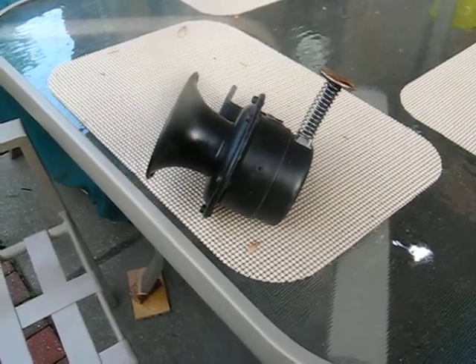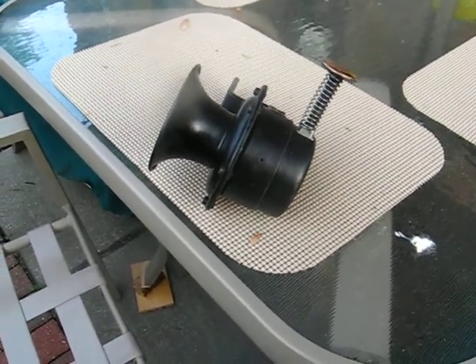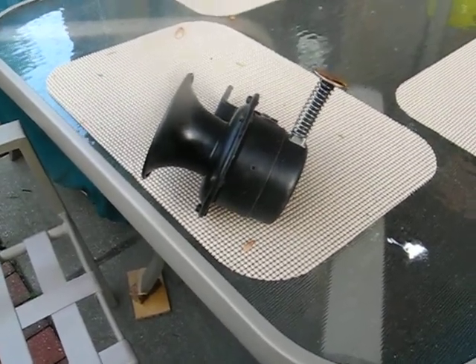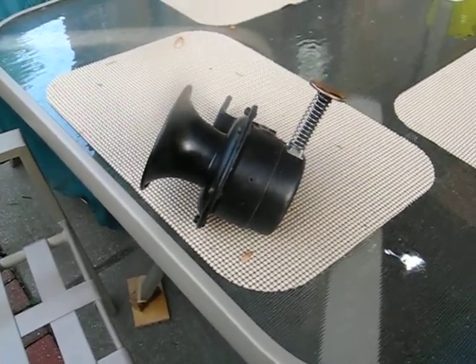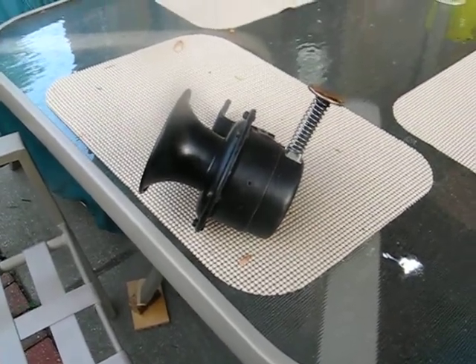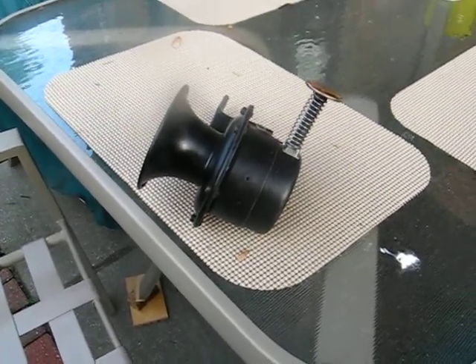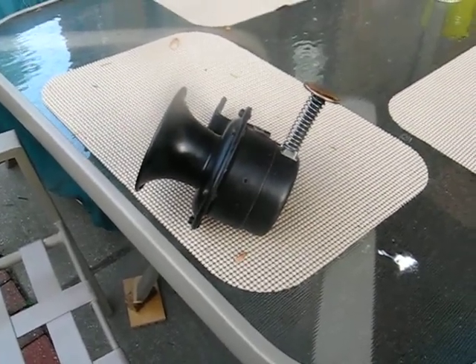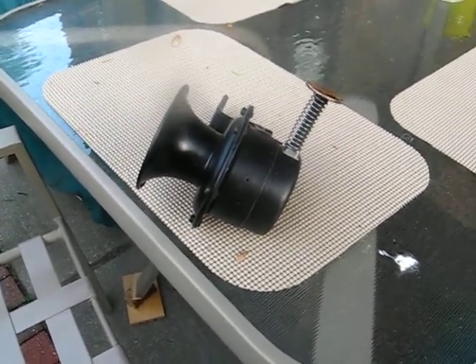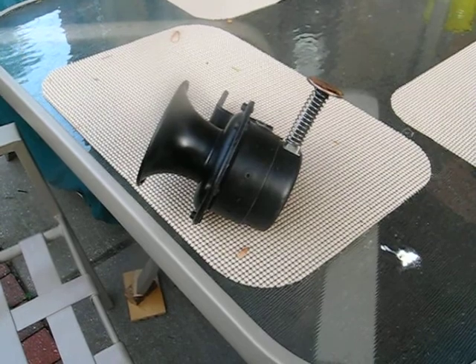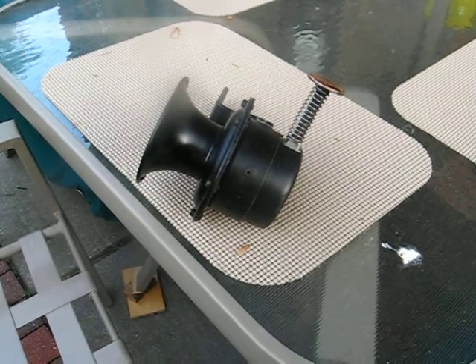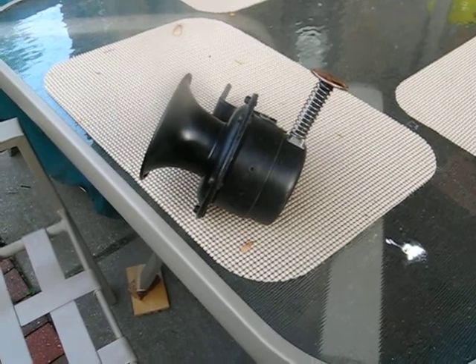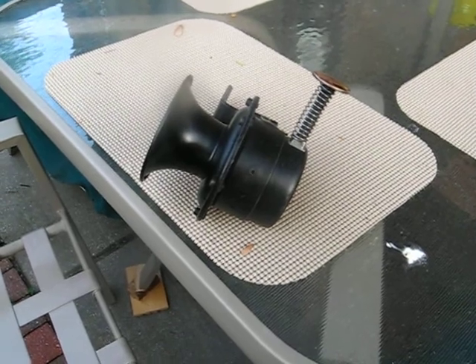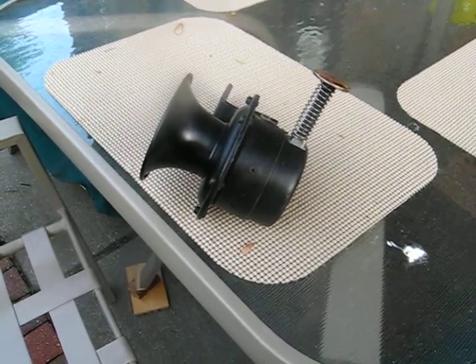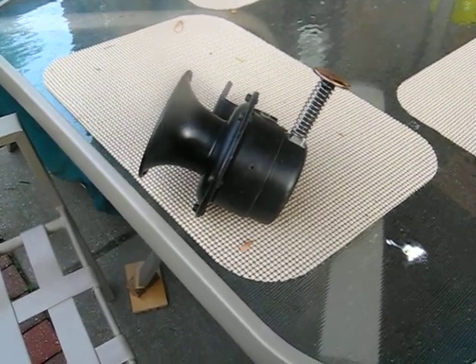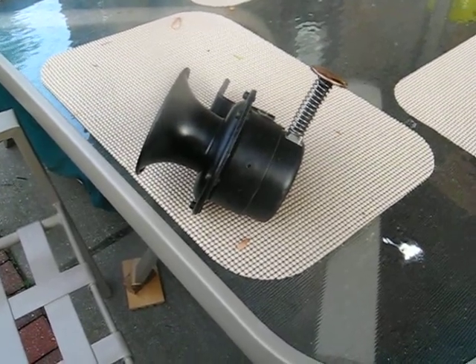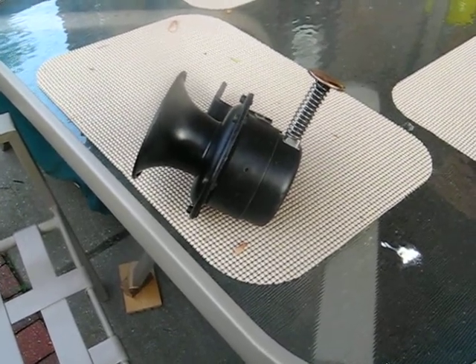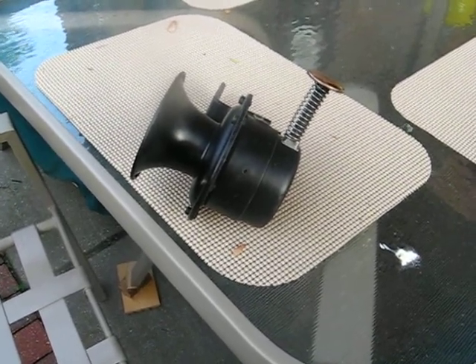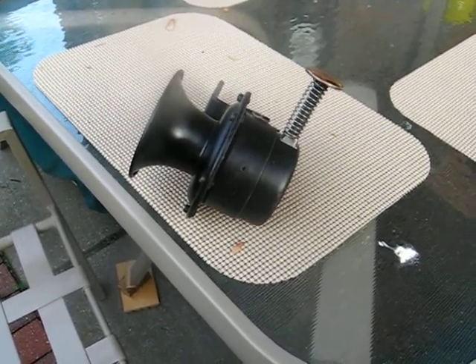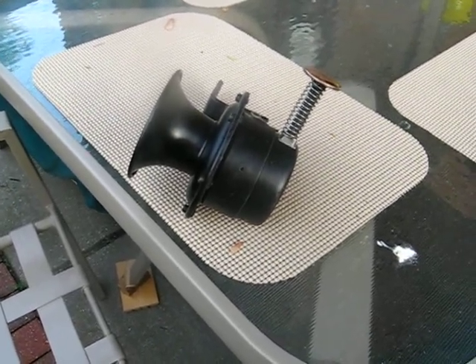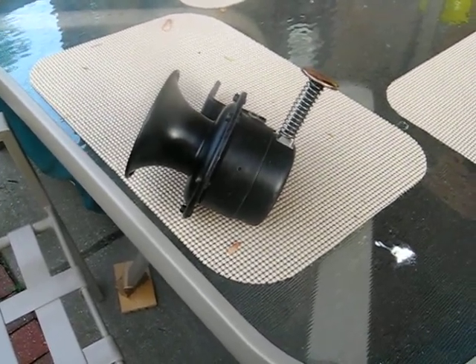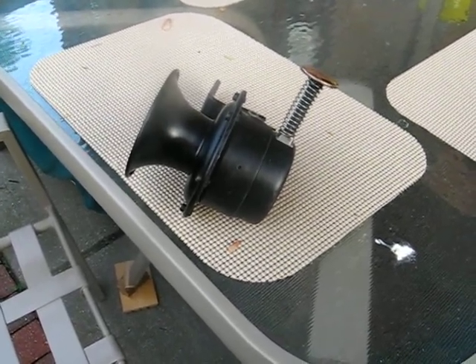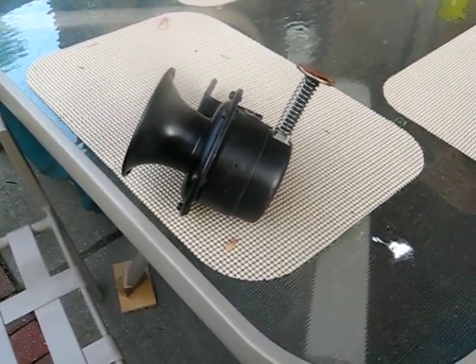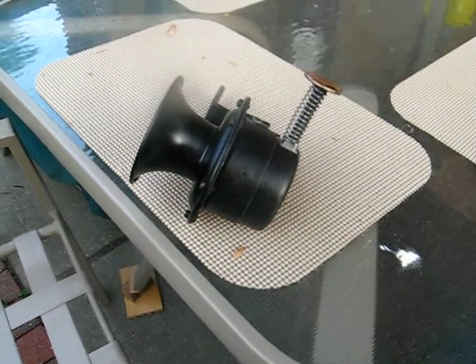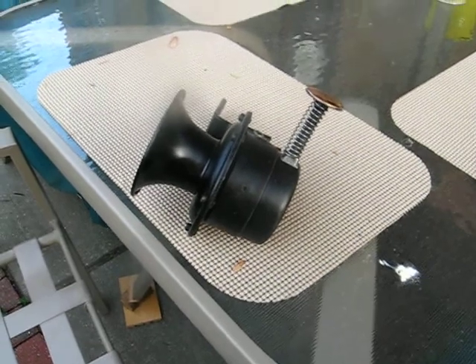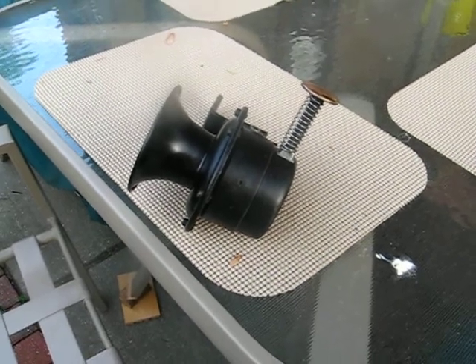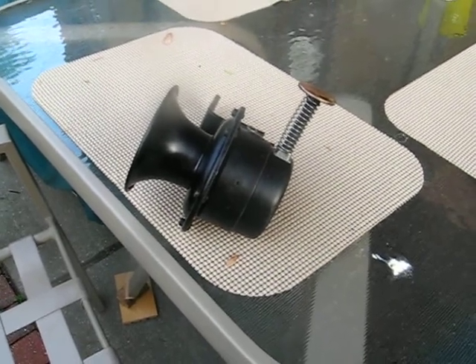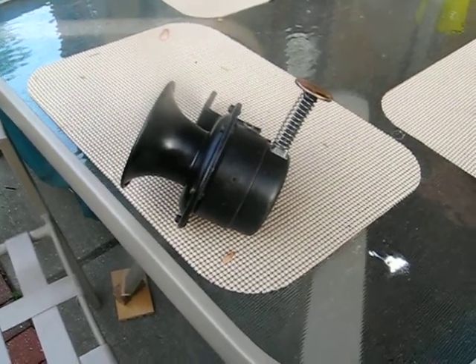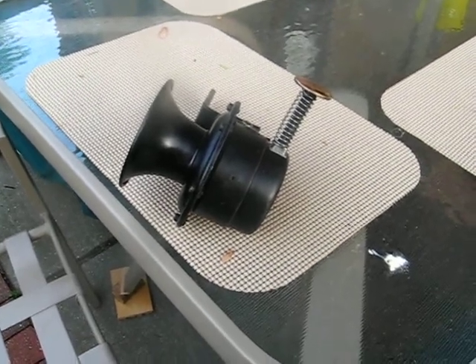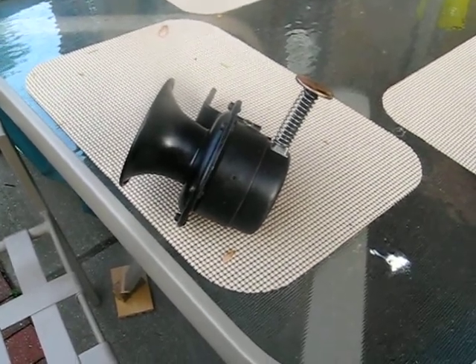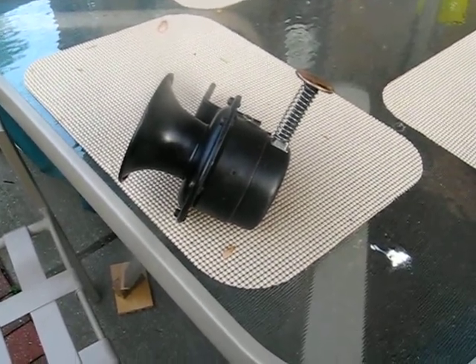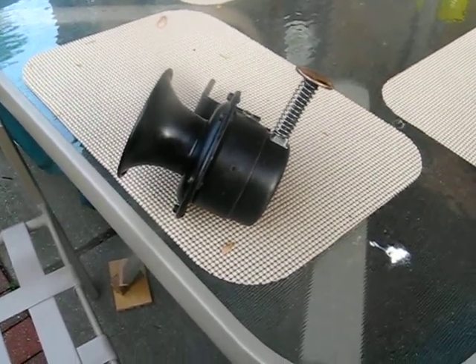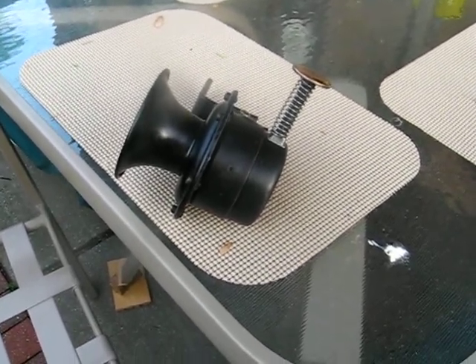I just thought I'd show everybody my oogle horn. The tab broke off the frame about three years ago and broke the little button that you push it in with. I had to hunt for six months and take two of them to make one.